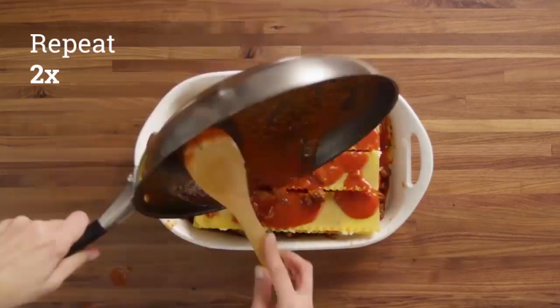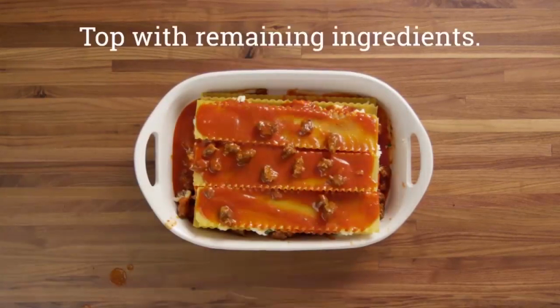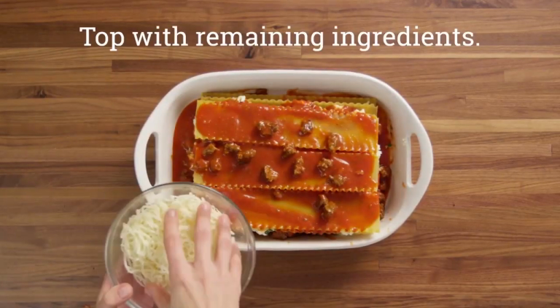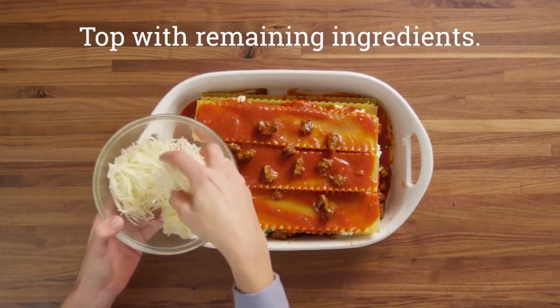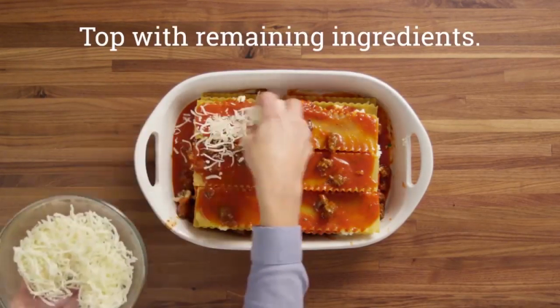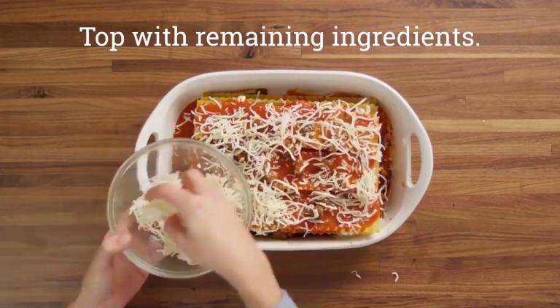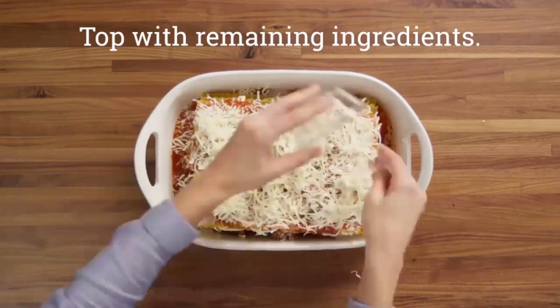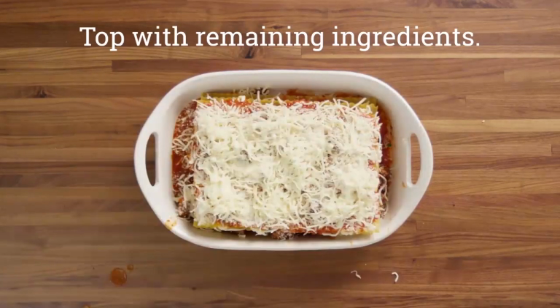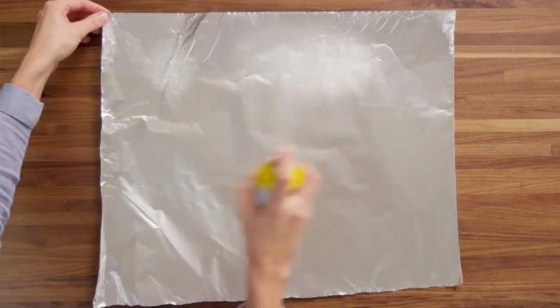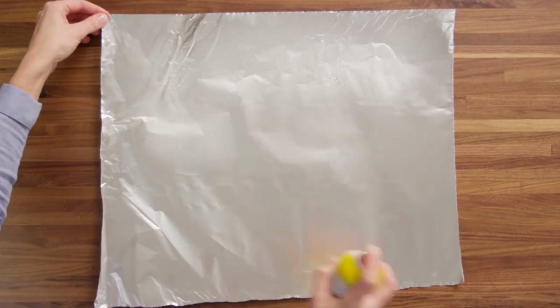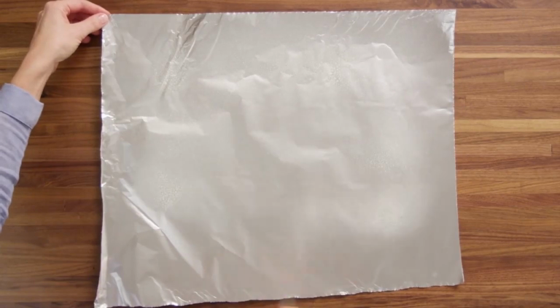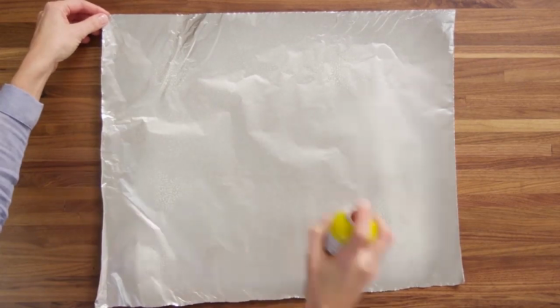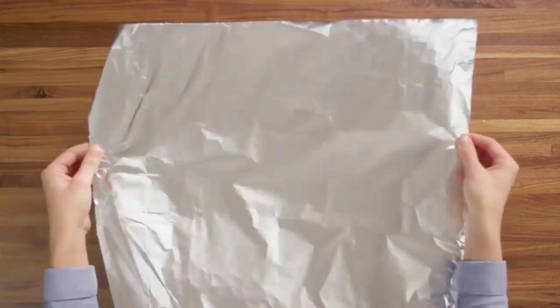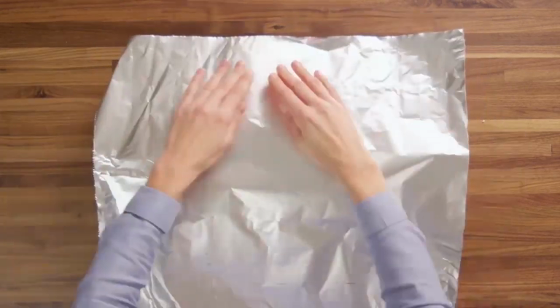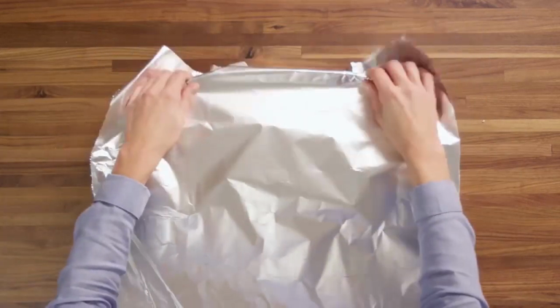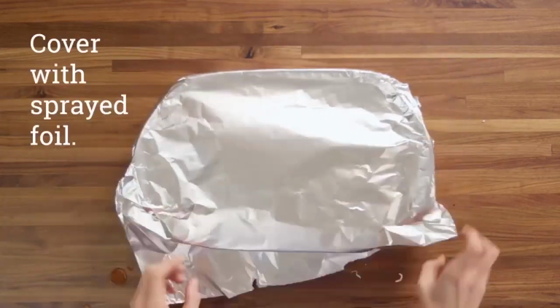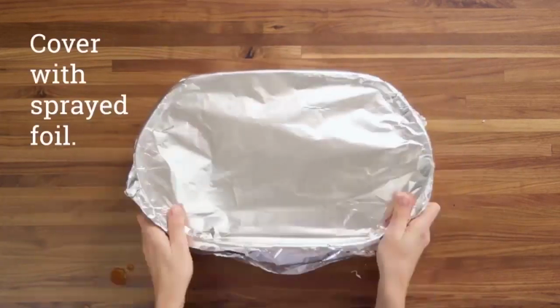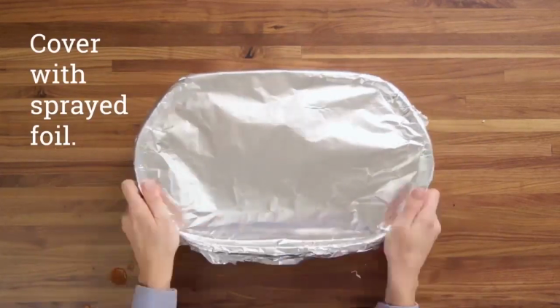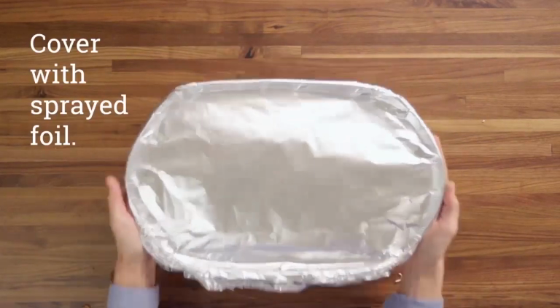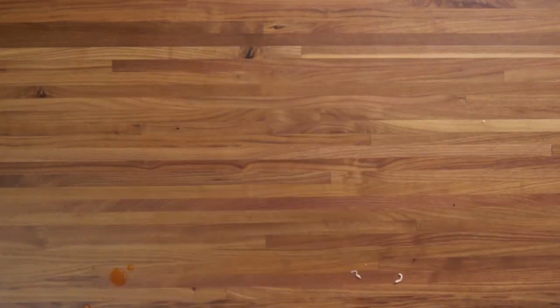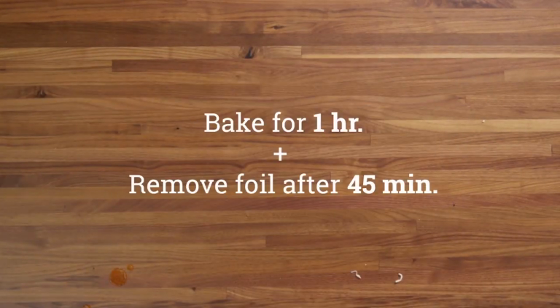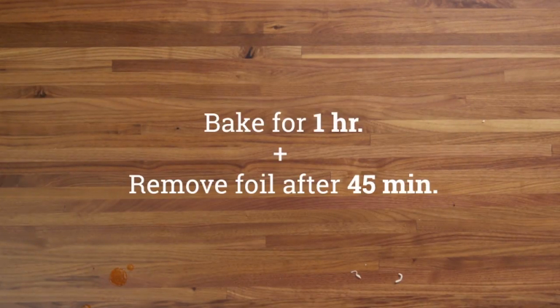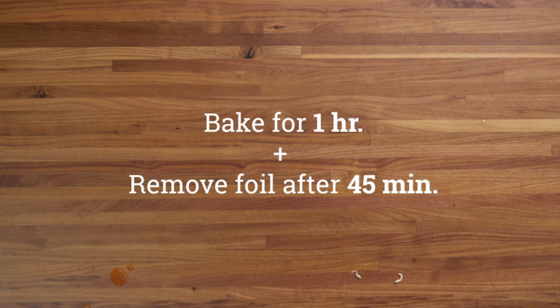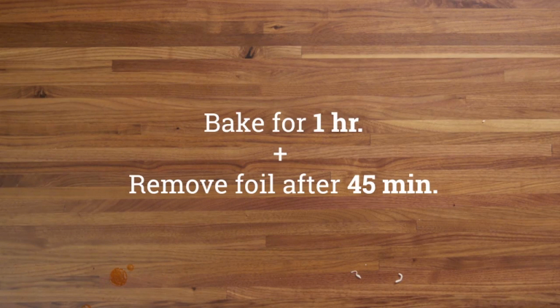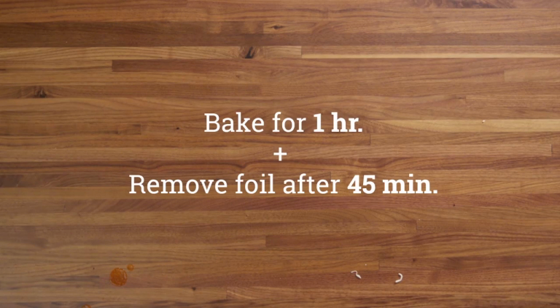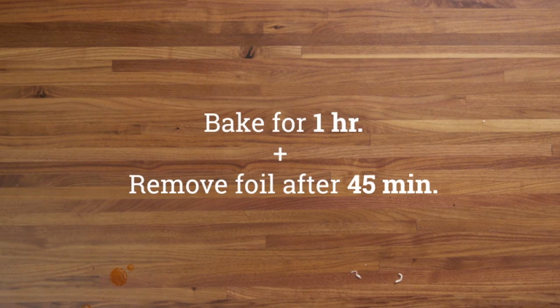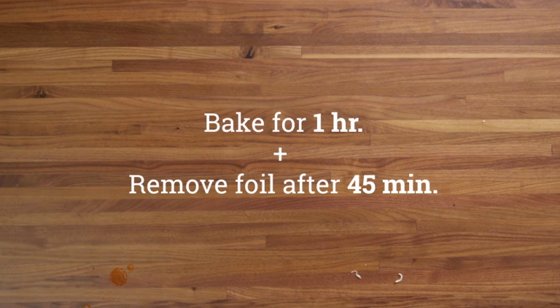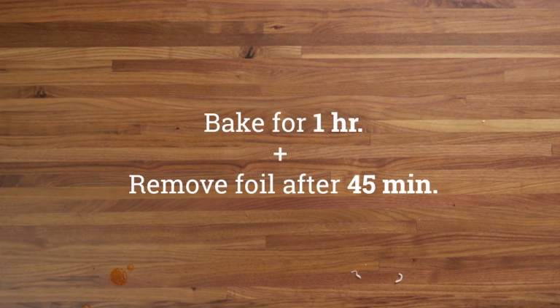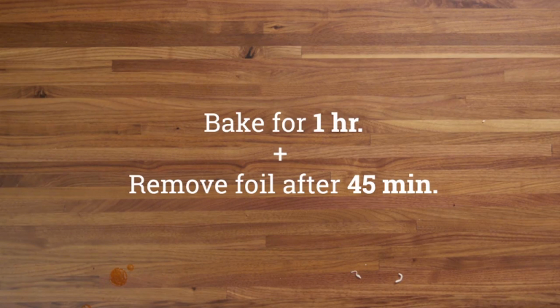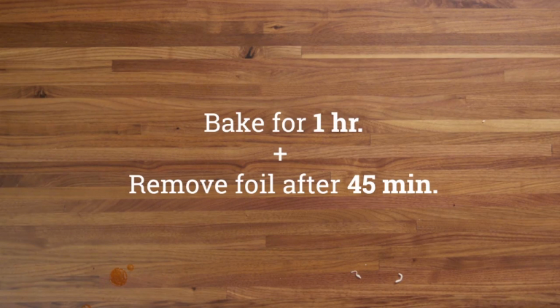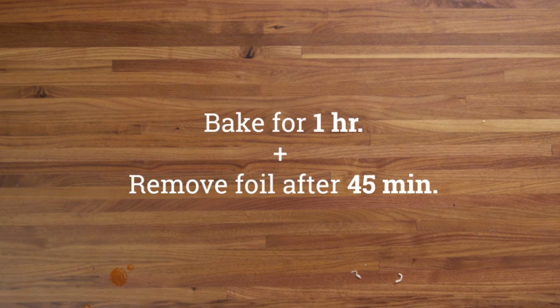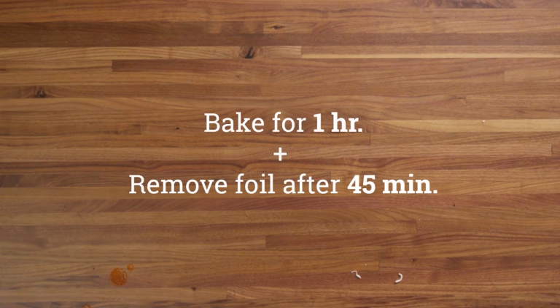After that, you're going to top it off with whatever you have left of your ingredients. Next you're going to spray down a sheet of aluminum foil and place that on top of your baking dish. Finally, you're going to pop that in the oven for about an hour, and around the 45 minute mark you're going to take off the aluminum foil.